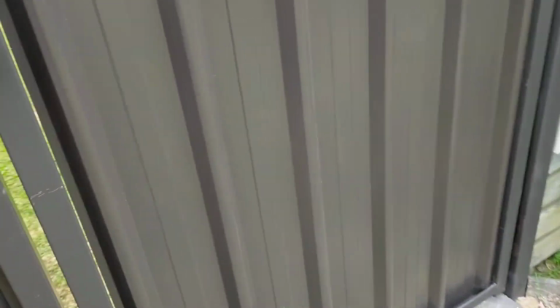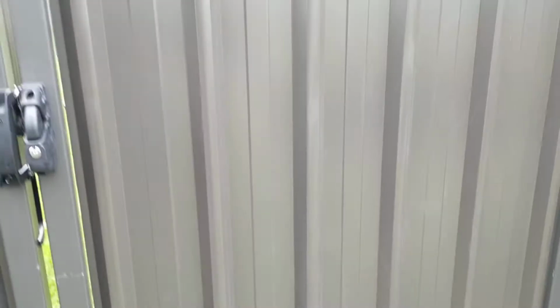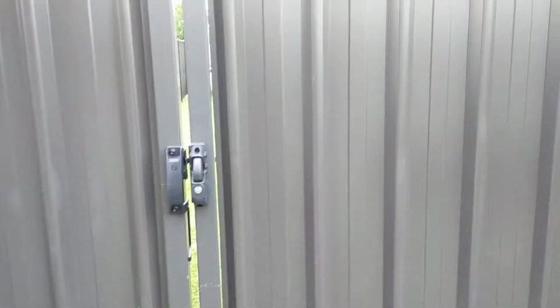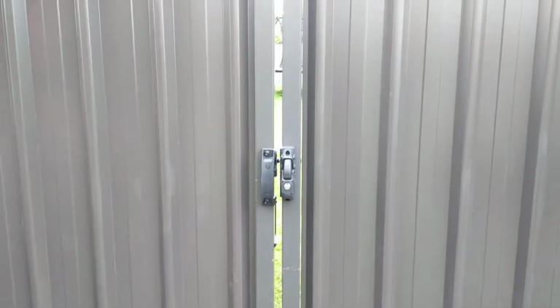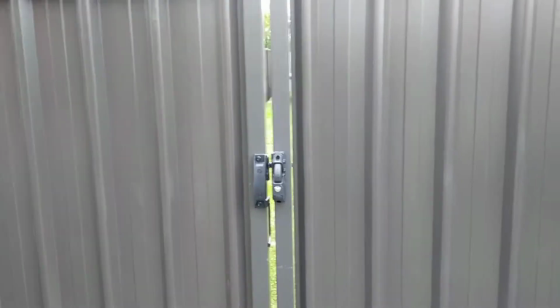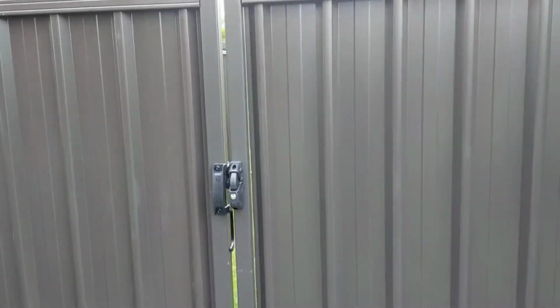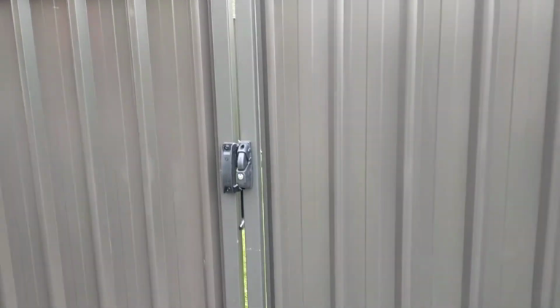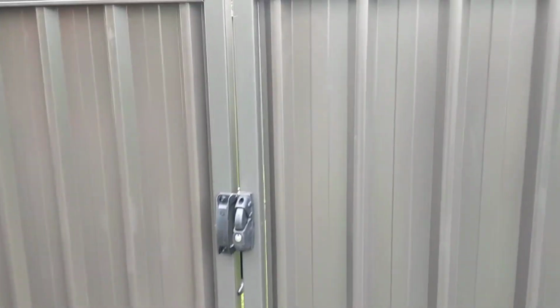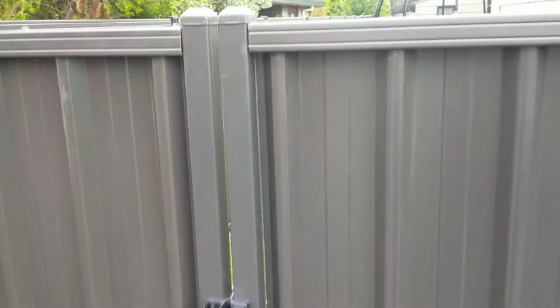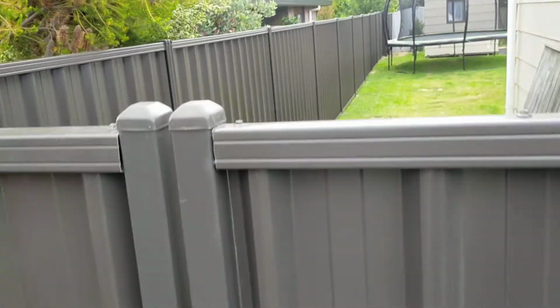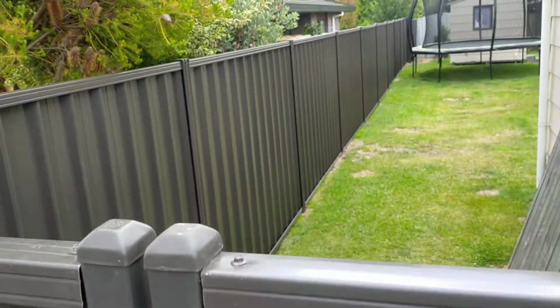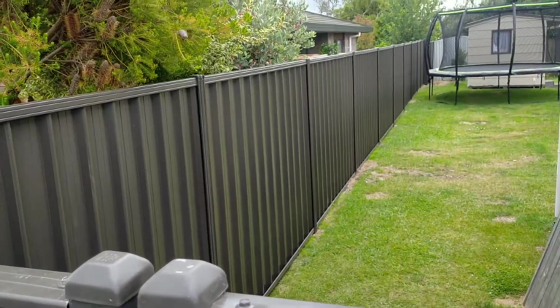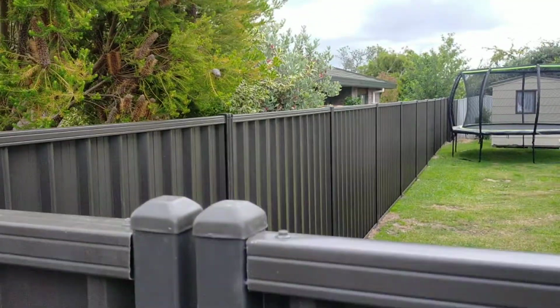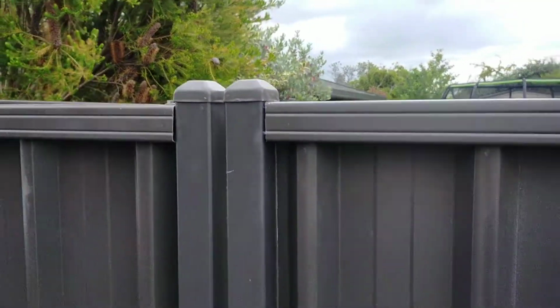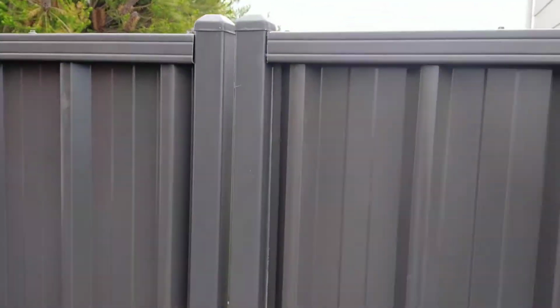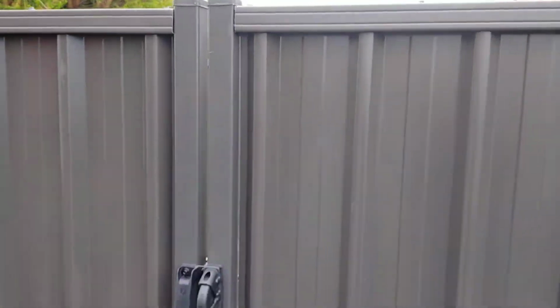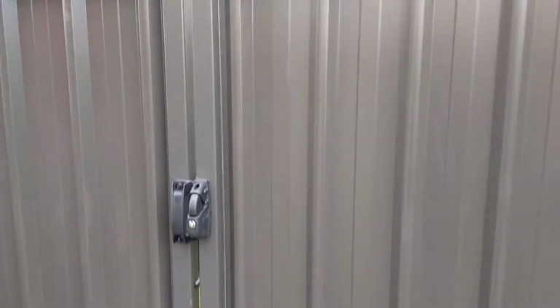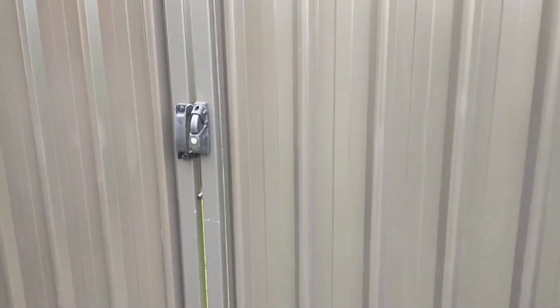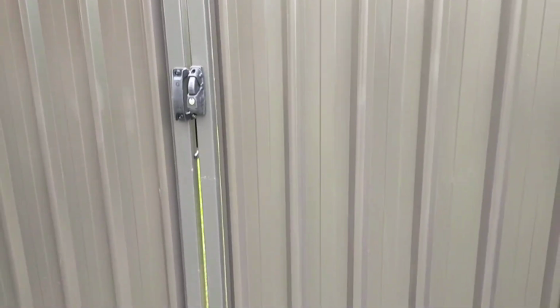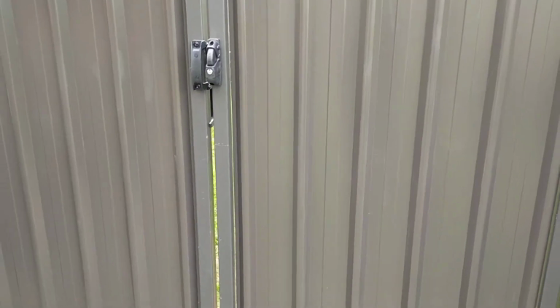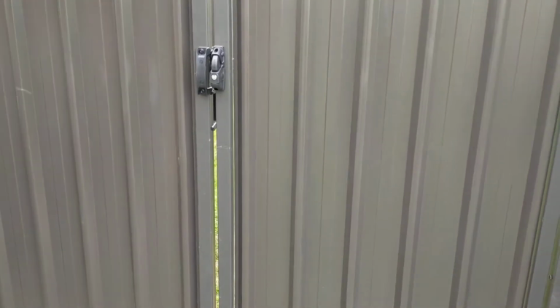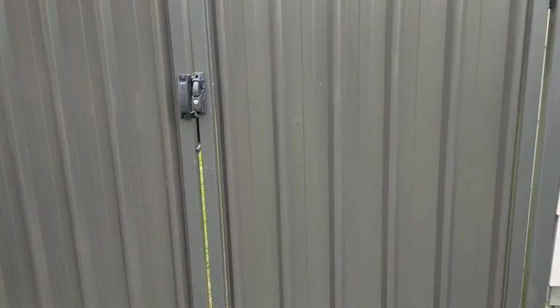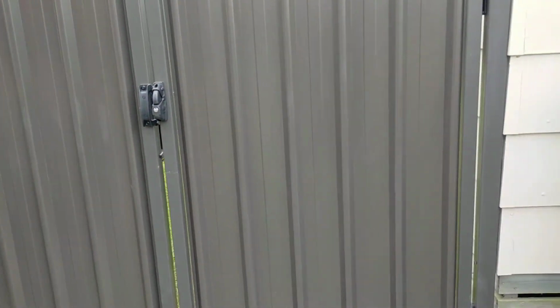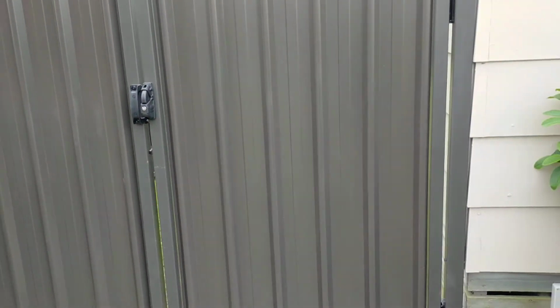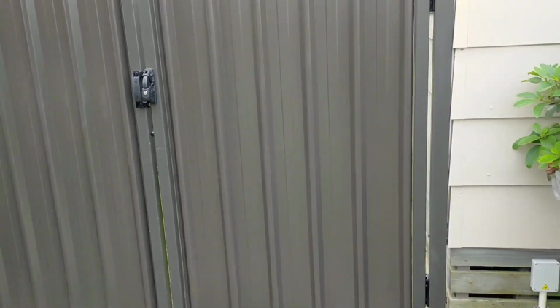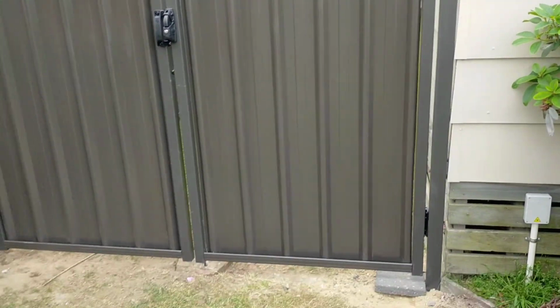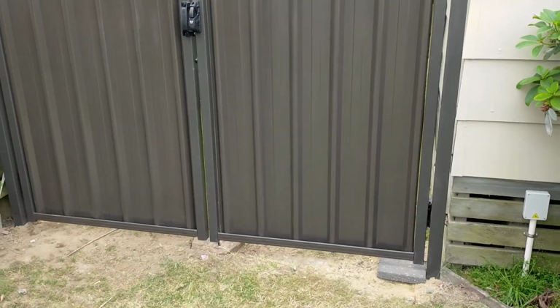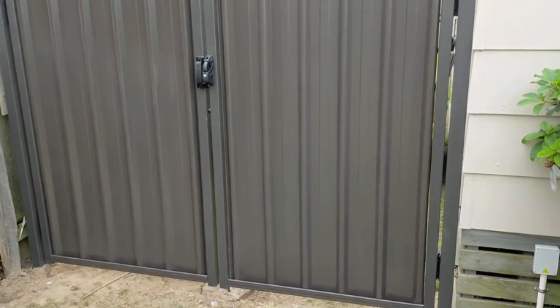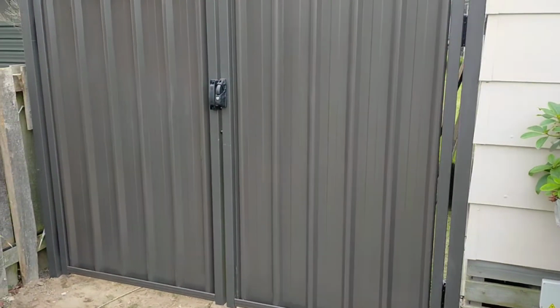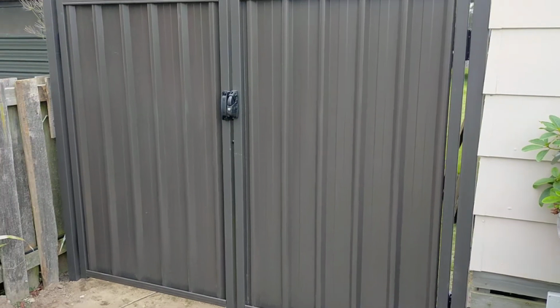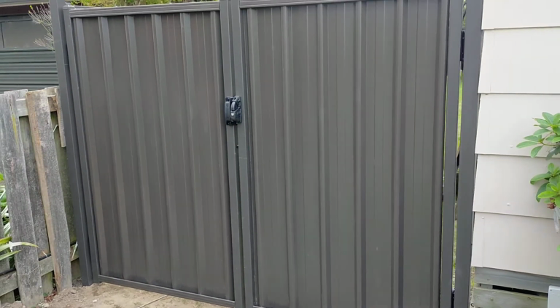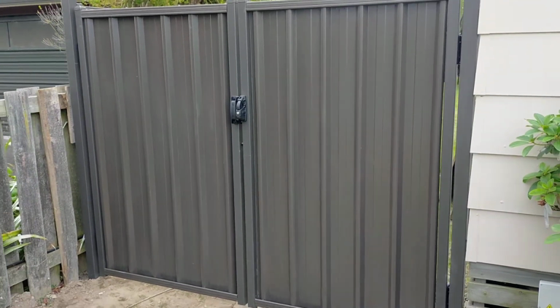This is what we can do to match in with existing colour steel fences — as you can see down the back, we've done a colour steel fence there. We can match in with a colour steel fence and put in these really sturdy looking gates.